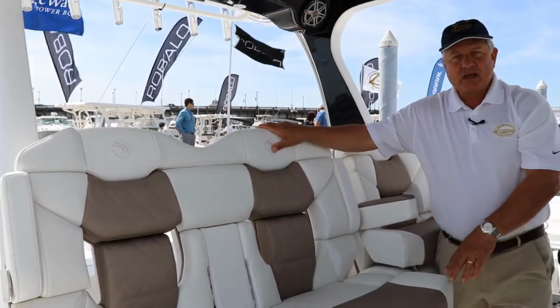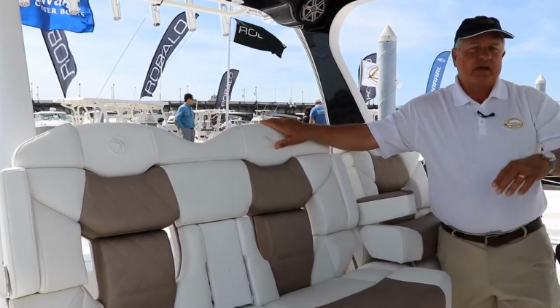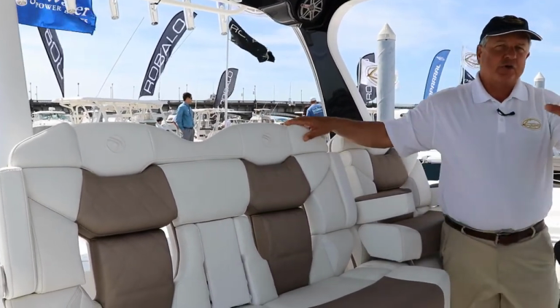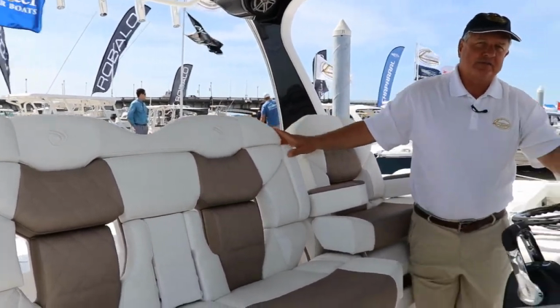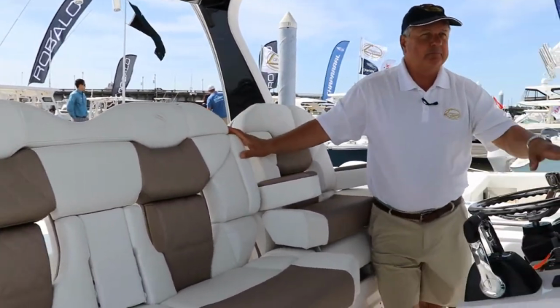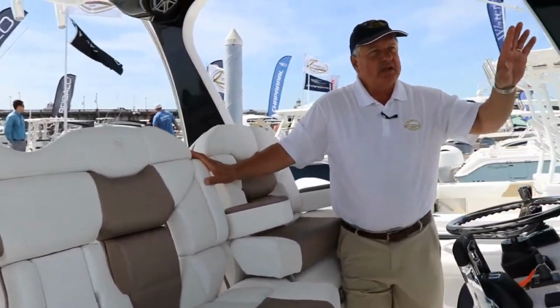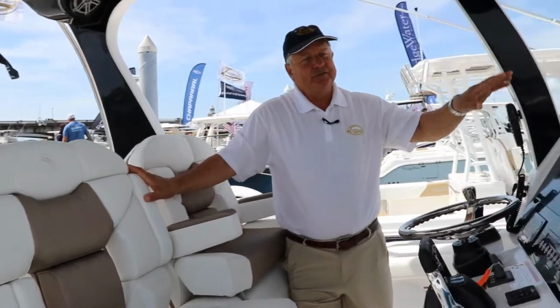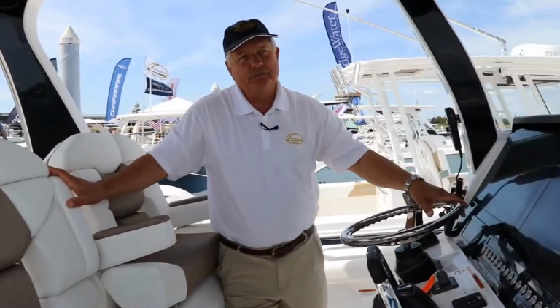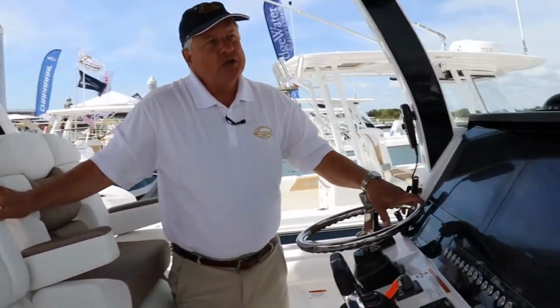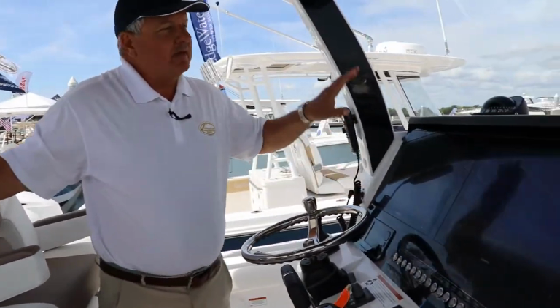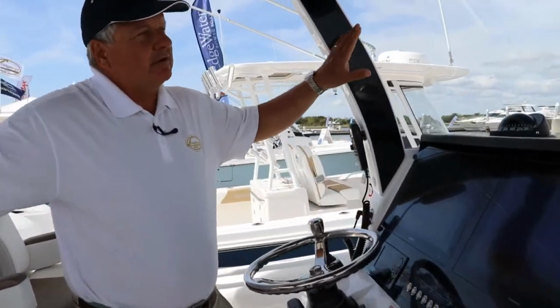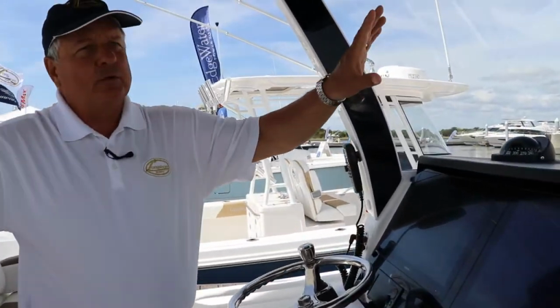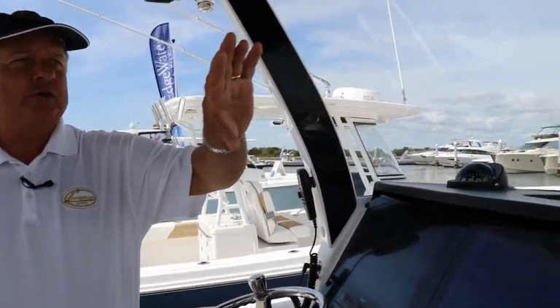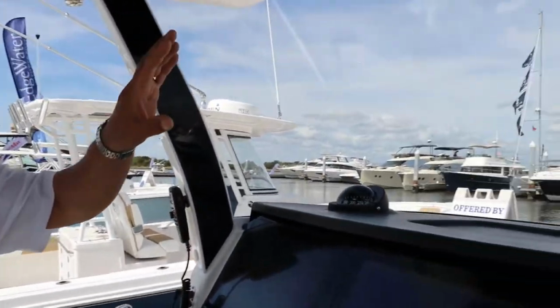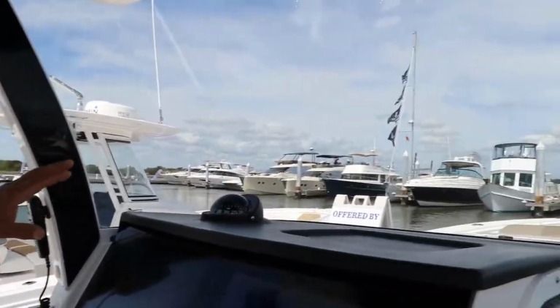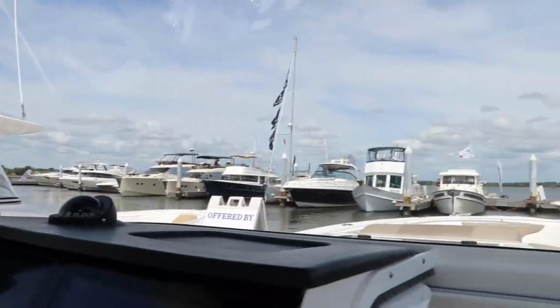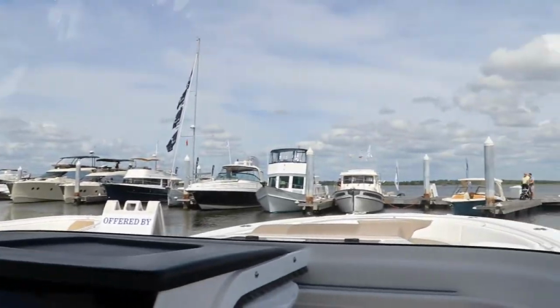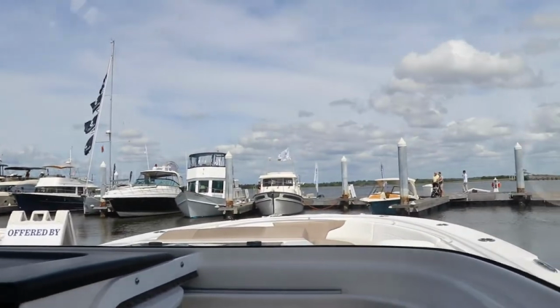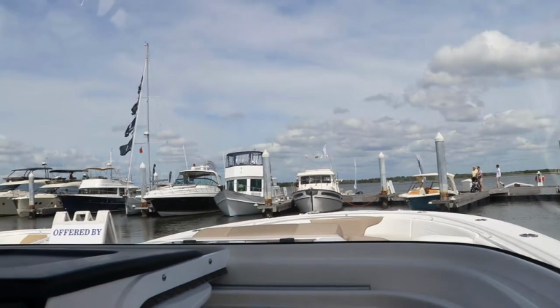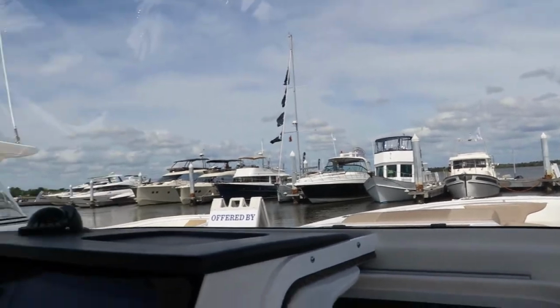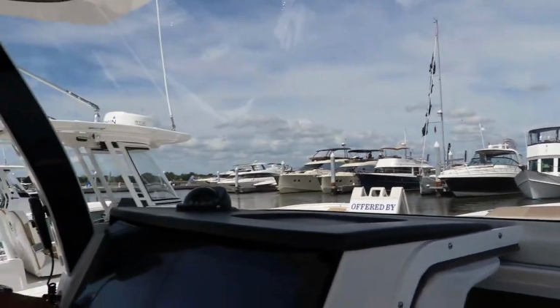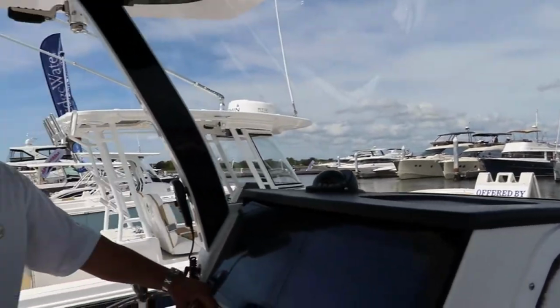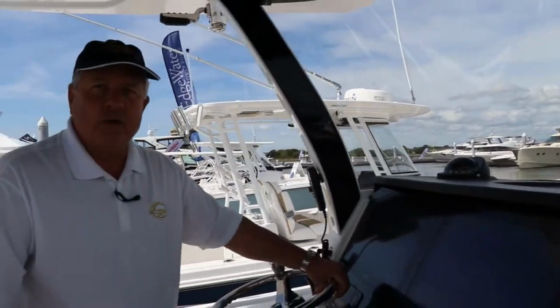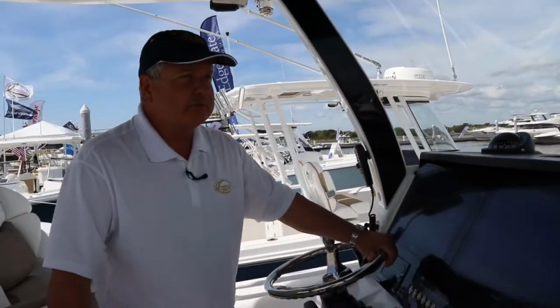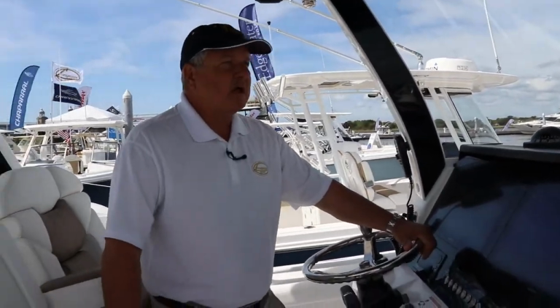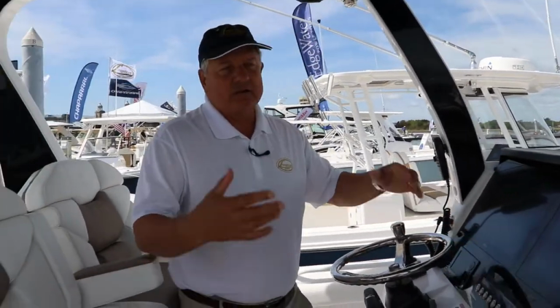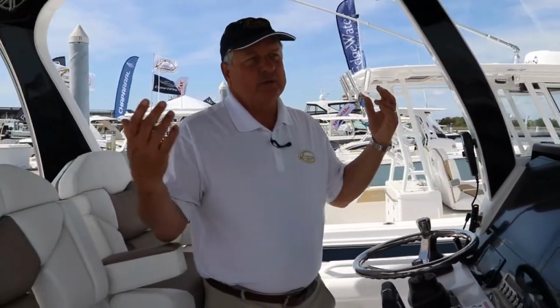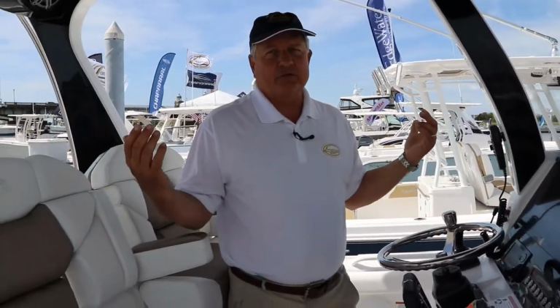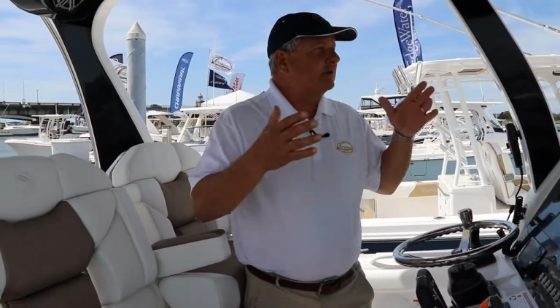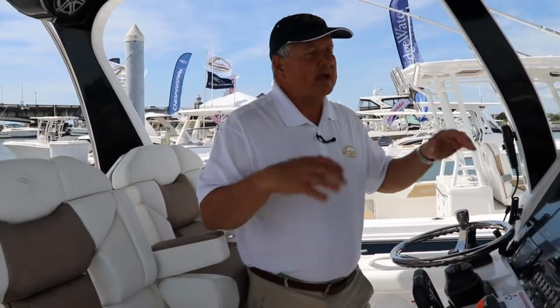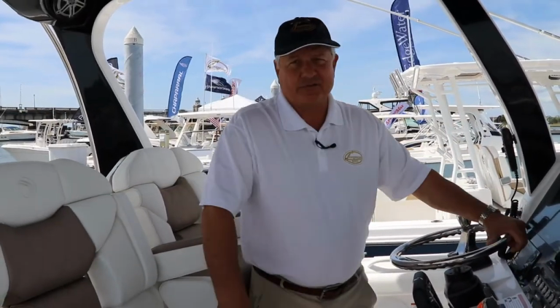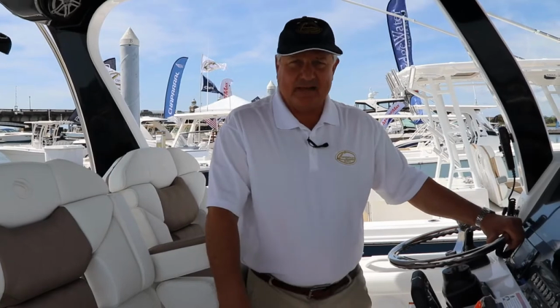The last thing I want to show you on this helm is the view. You have a panoramic windshield with no bars and no obstructions, and there's lots of coverage. So when you're underway in this boat, not only is the wind being thrown out, but you have excellent sight lines.